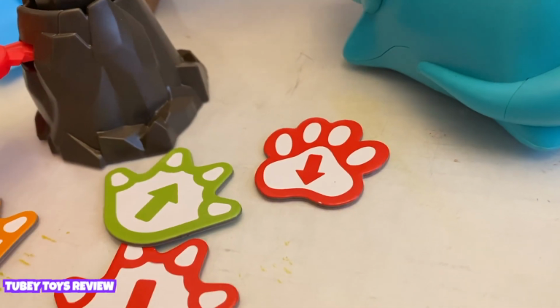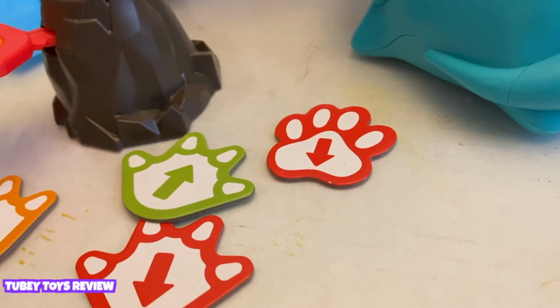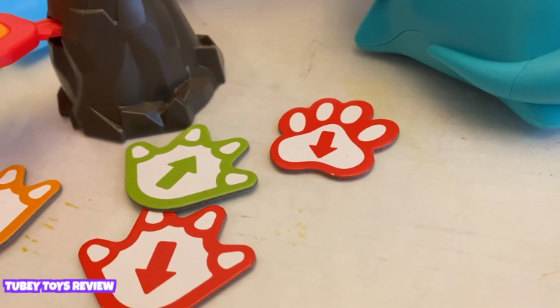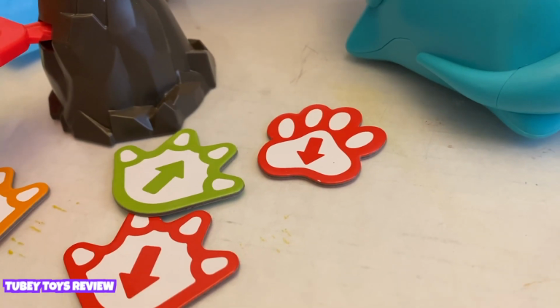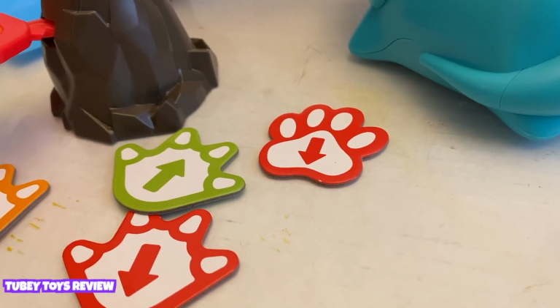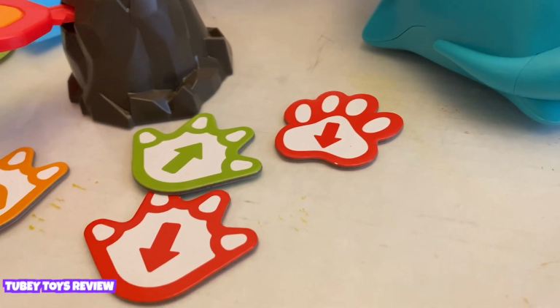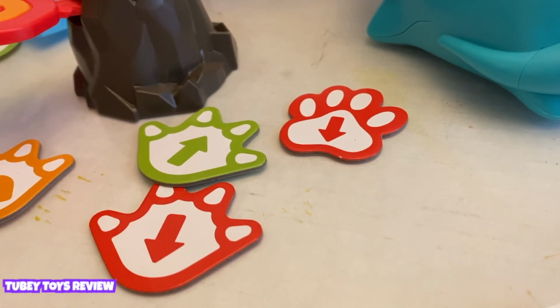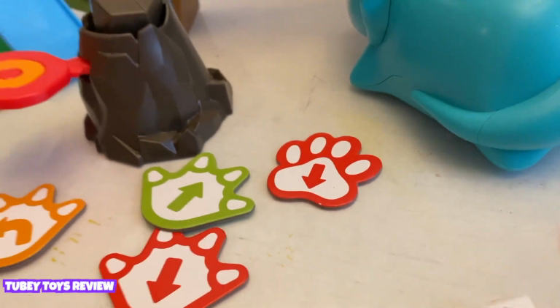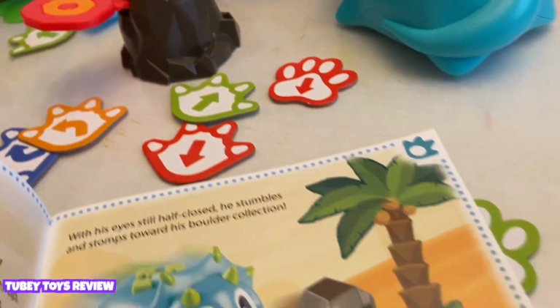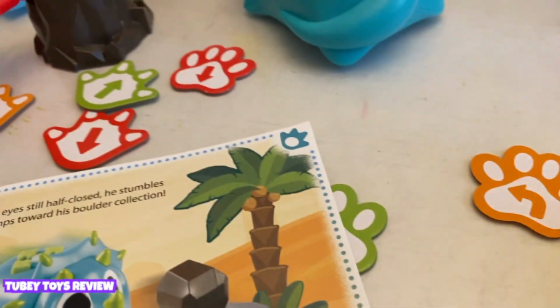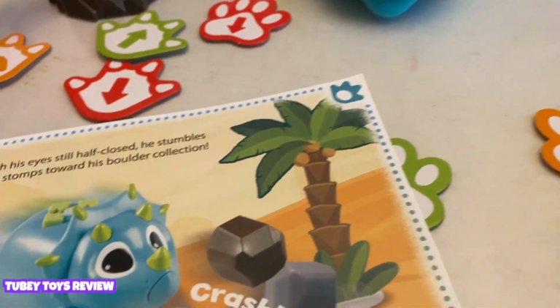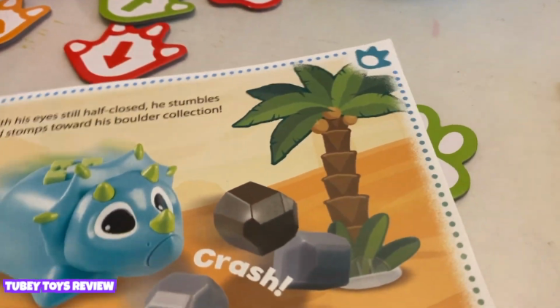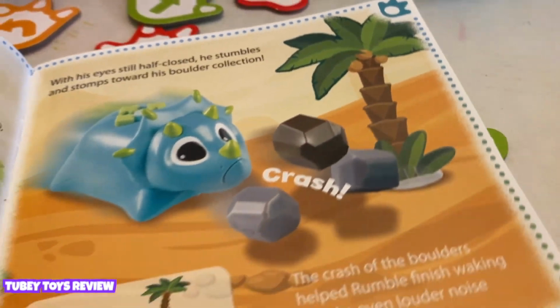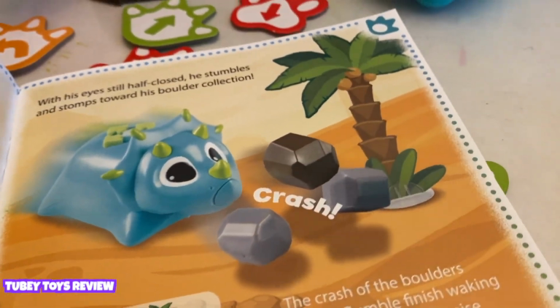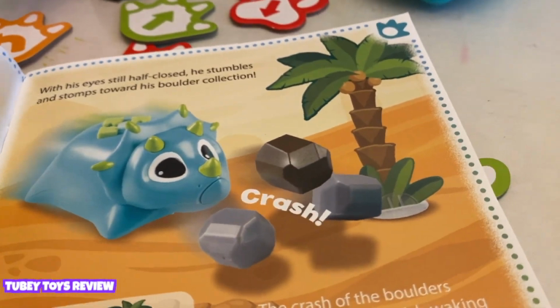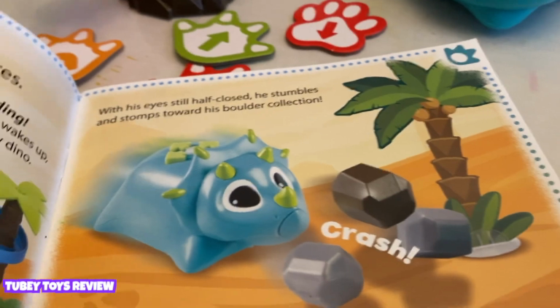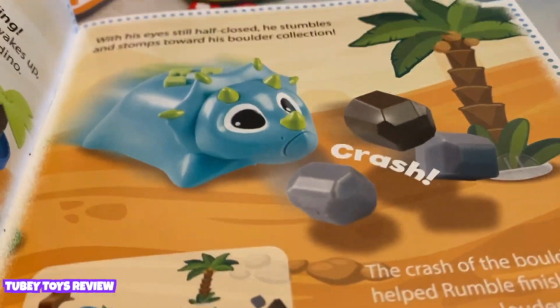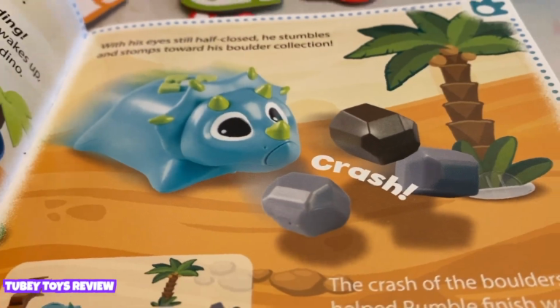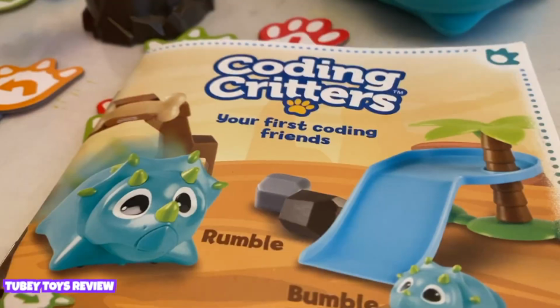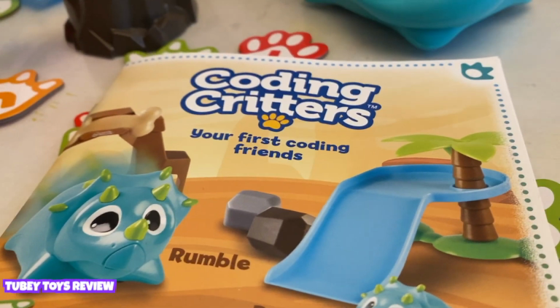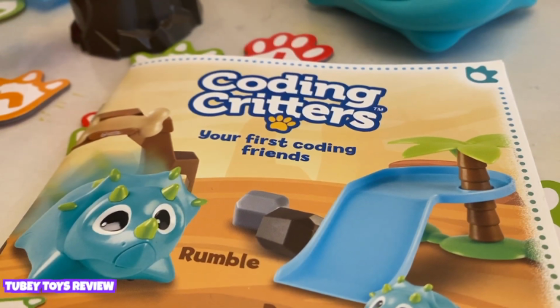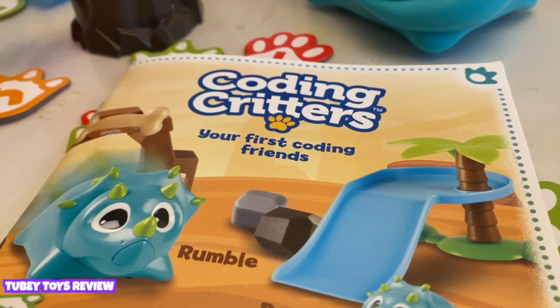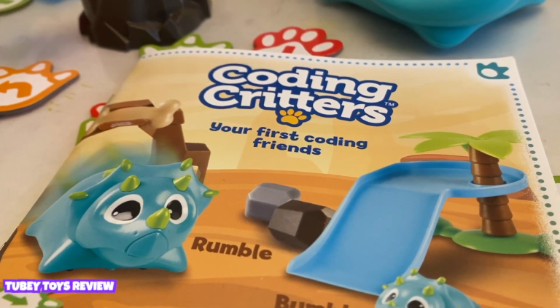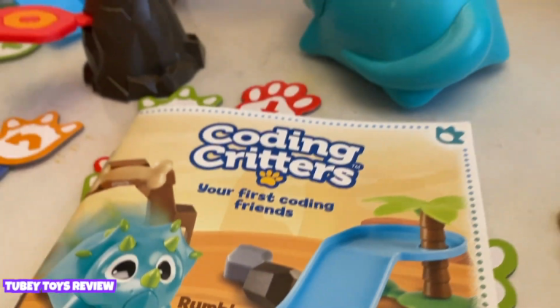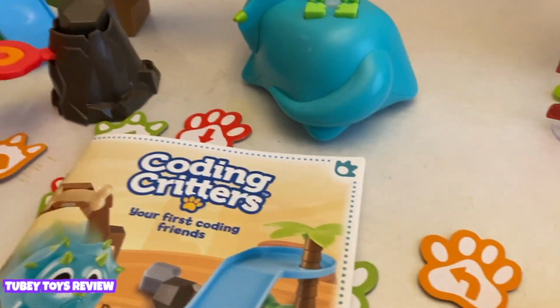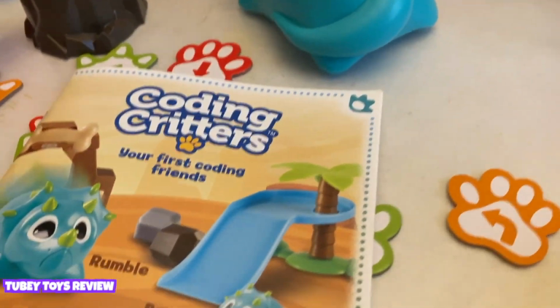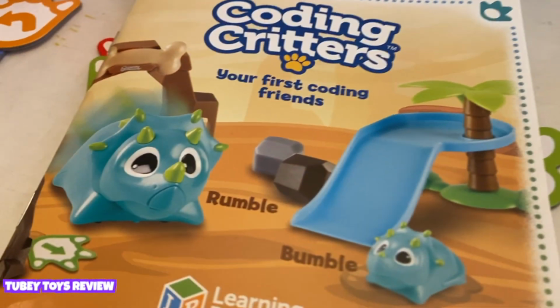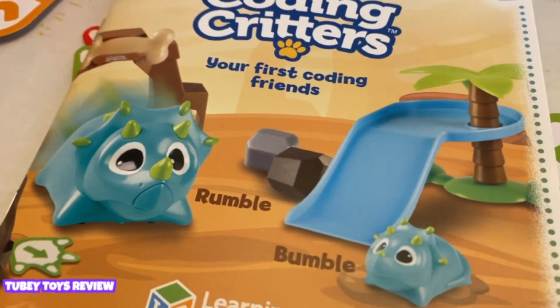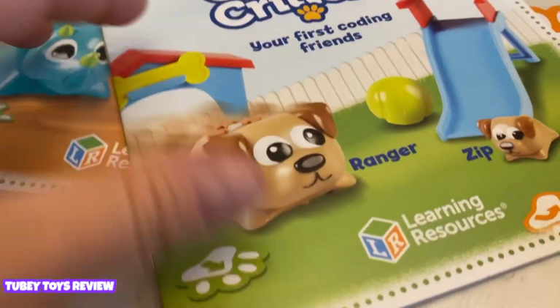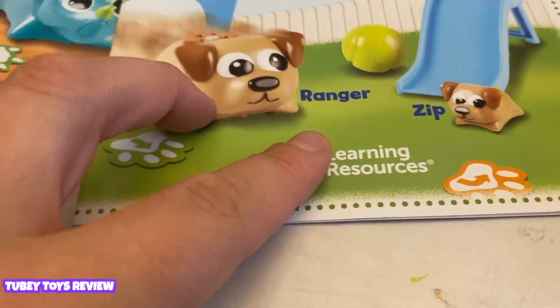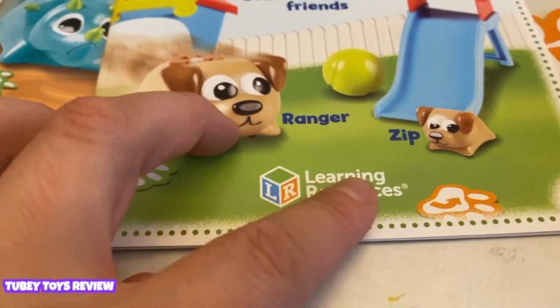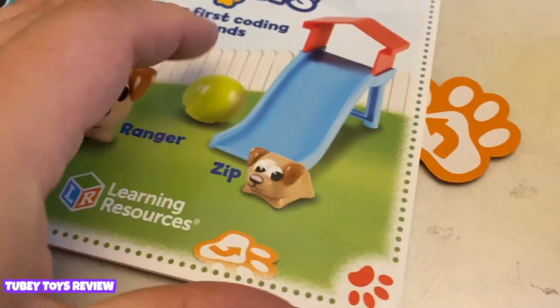There's one more Coding Critter — it's Scamper, and Scamper is actually a cat. Scamper also comes with a little mouse. So we have two sets of Coding Critters: Rumble and Bumble, and Ranger and Zip.